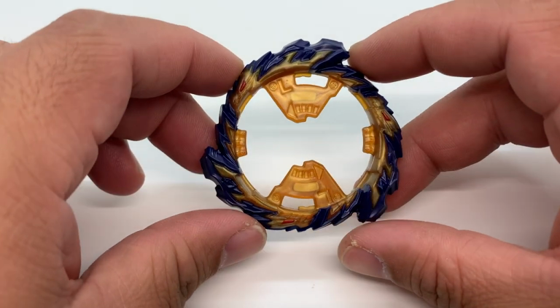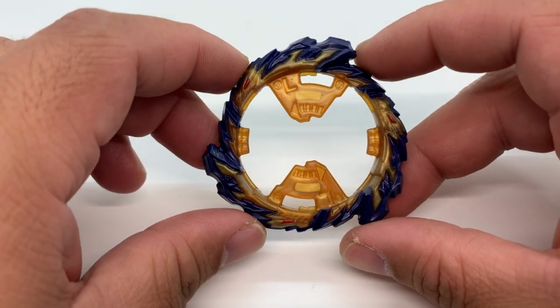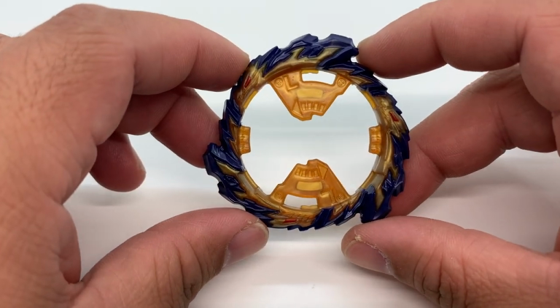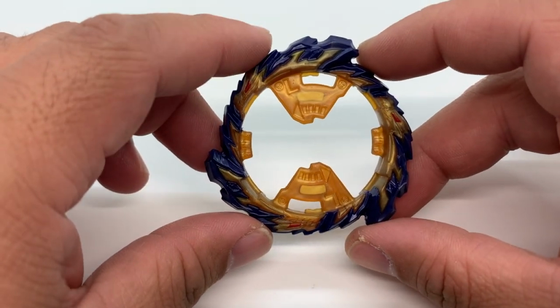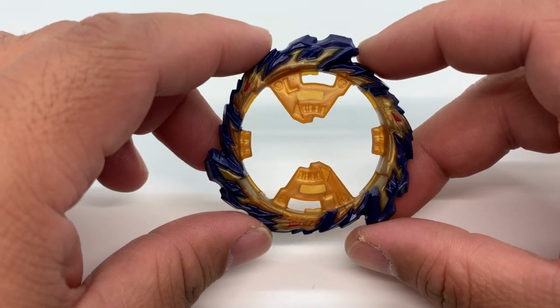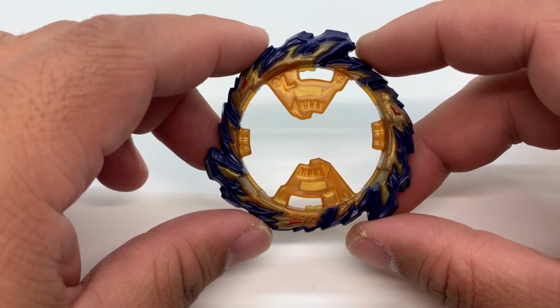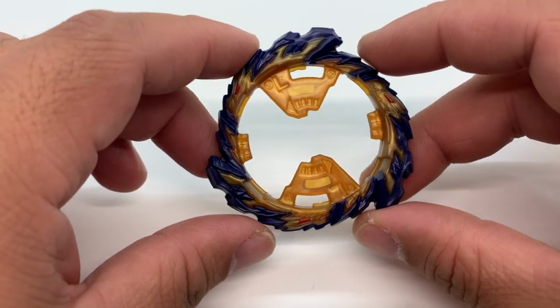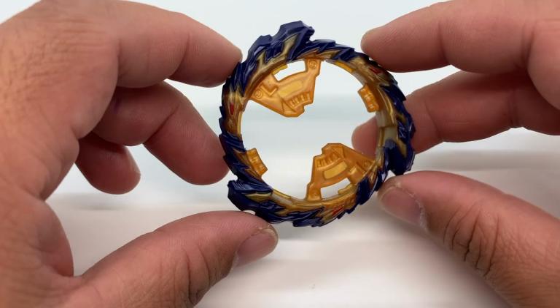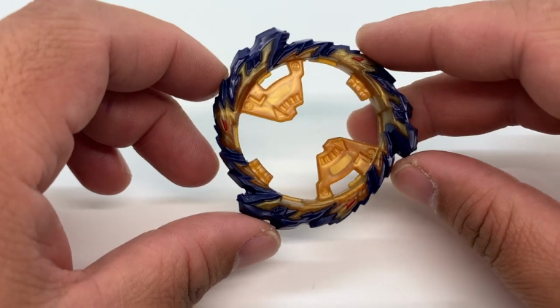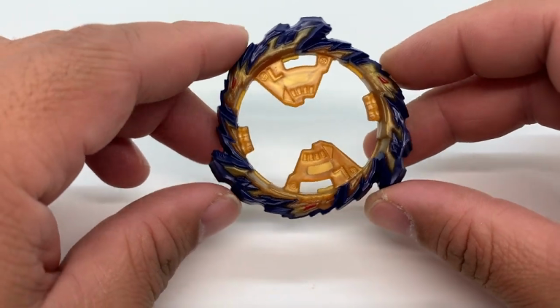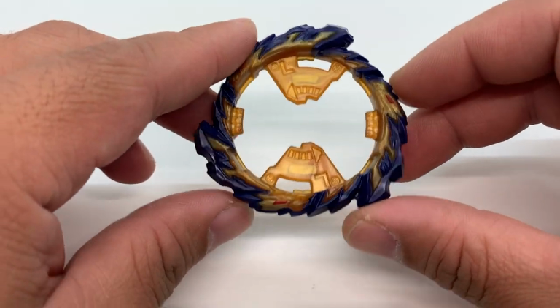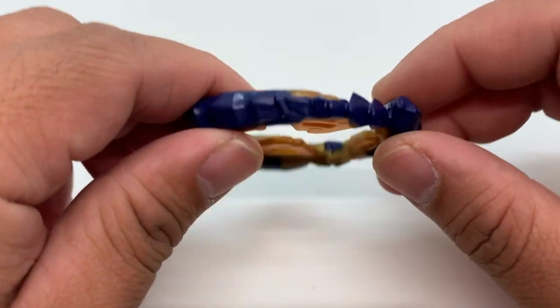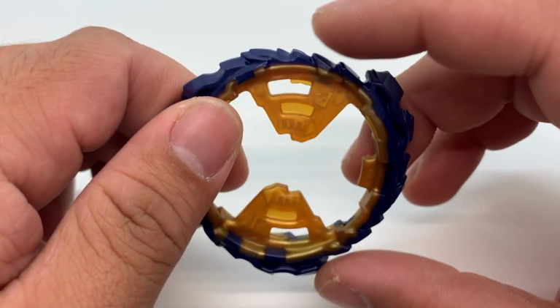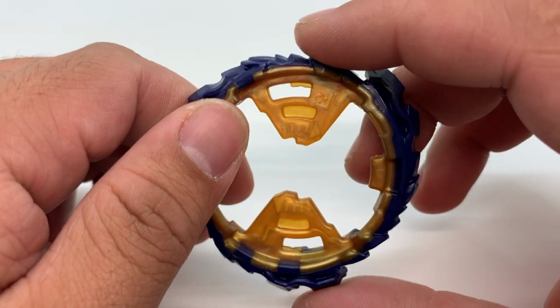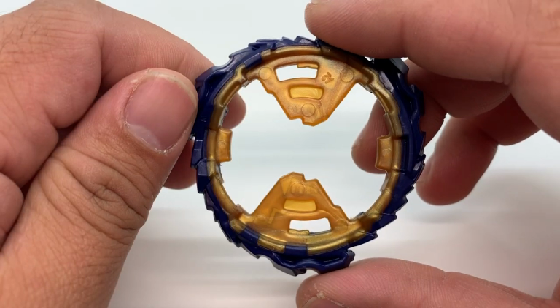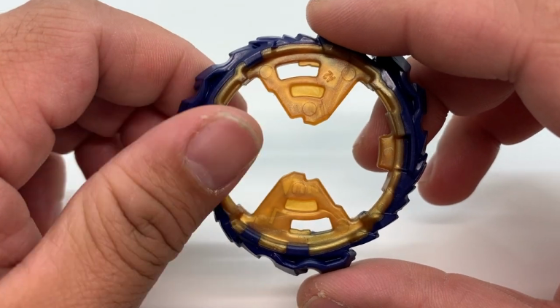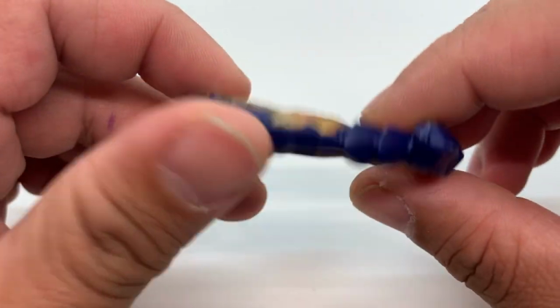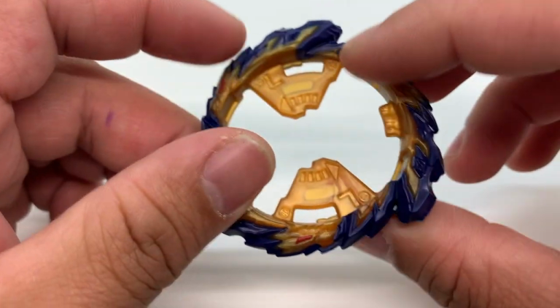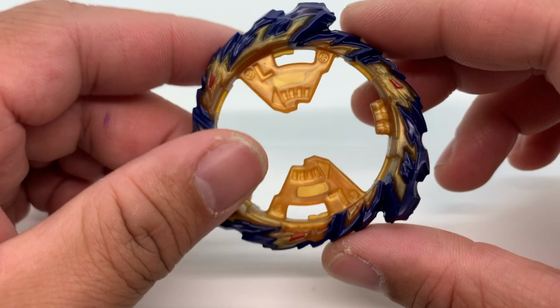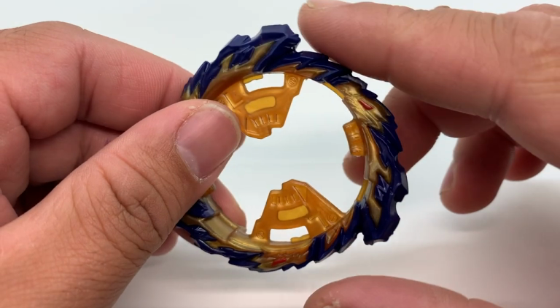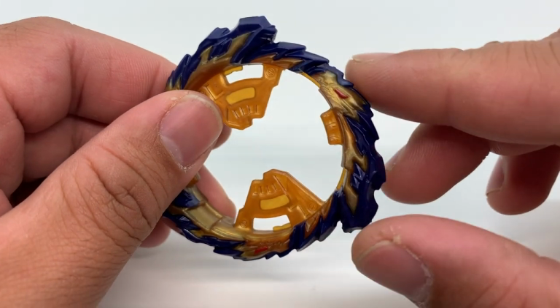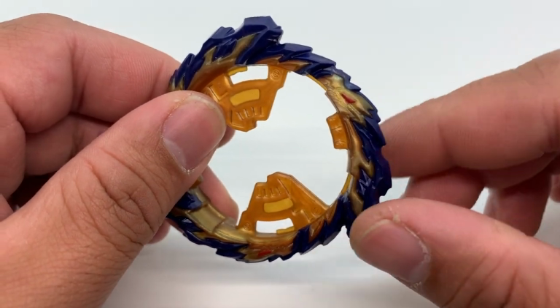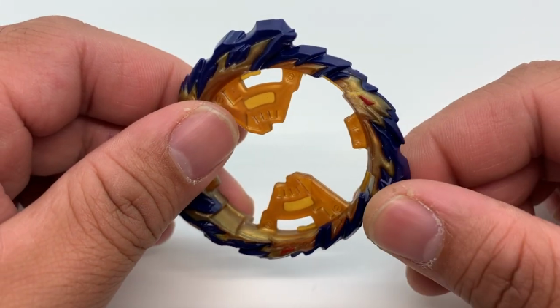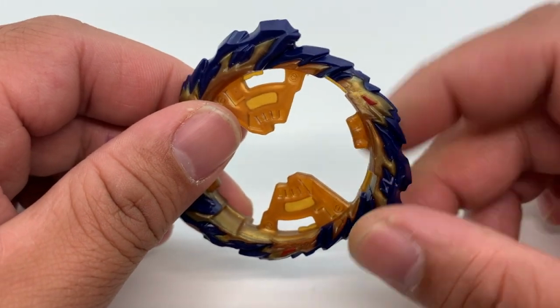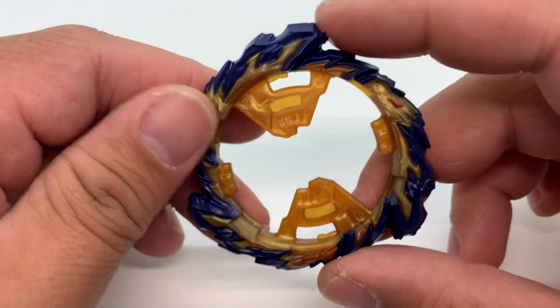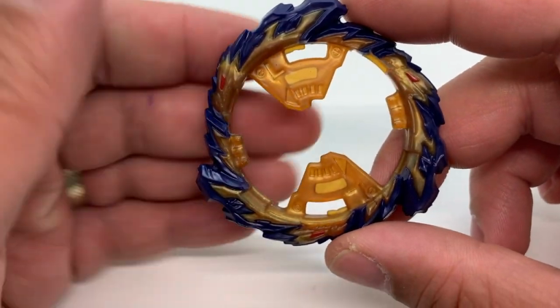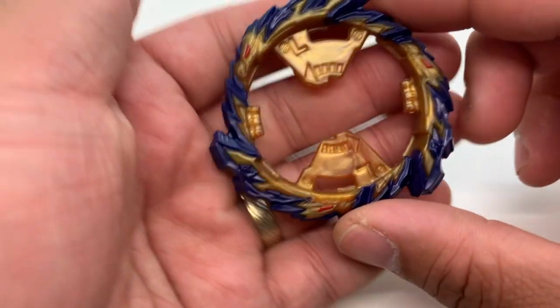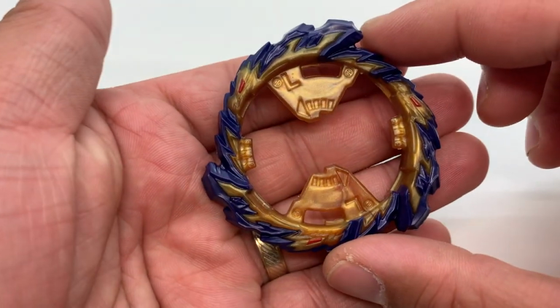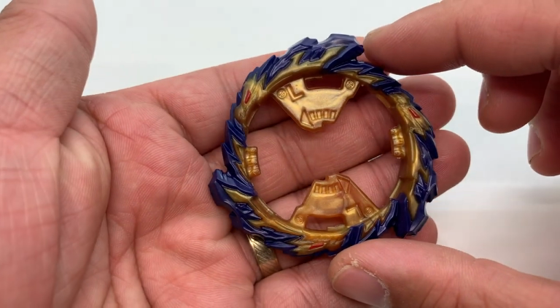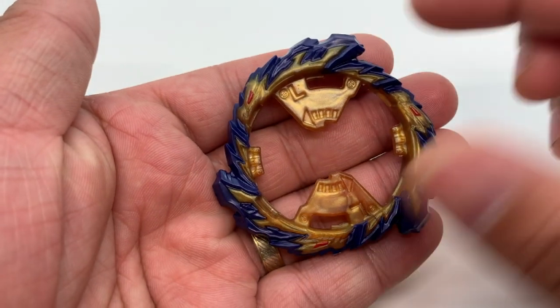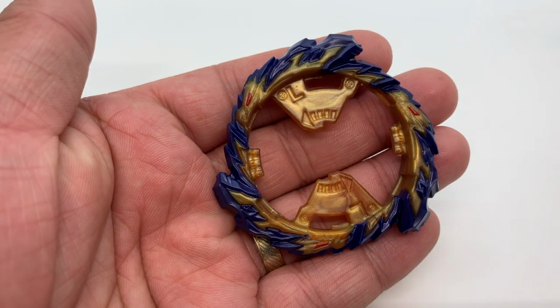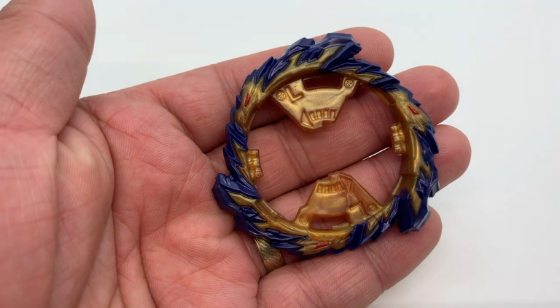It's a little bit small compared to the likes of Brave Valkyrie and Glide Ragnarok, but the whole edge of the ring is made up of rubber. The edges of the dragon head have rubber on it.